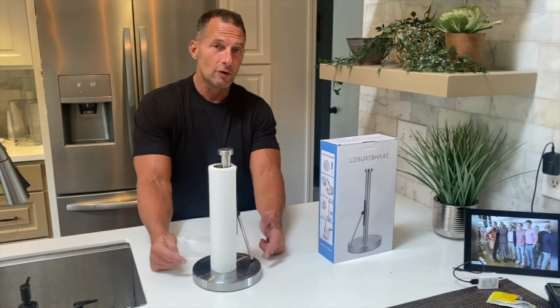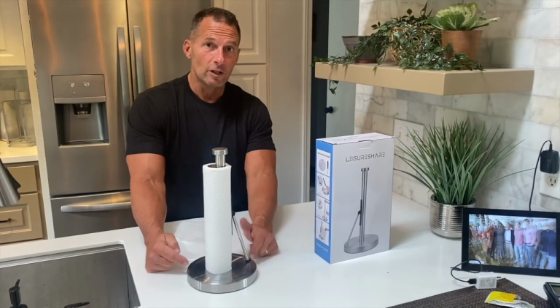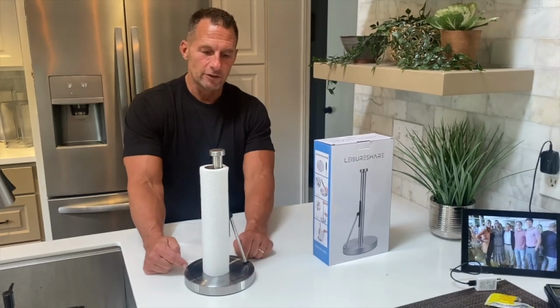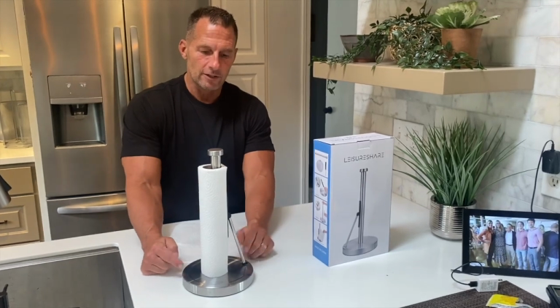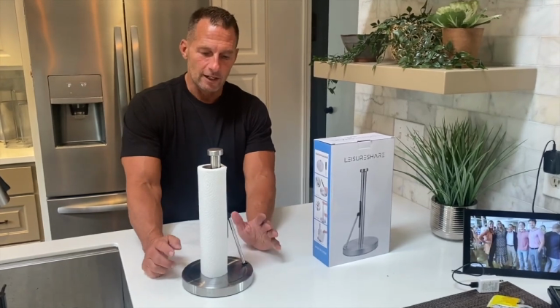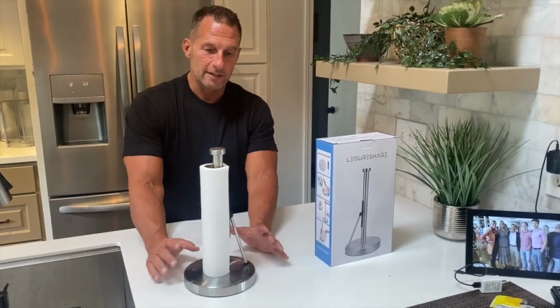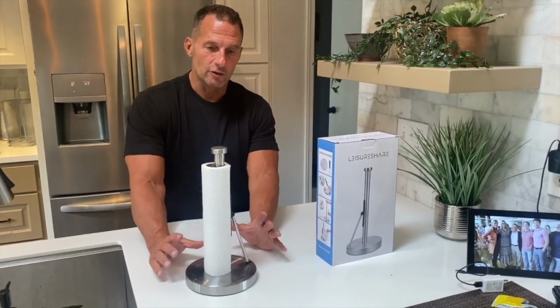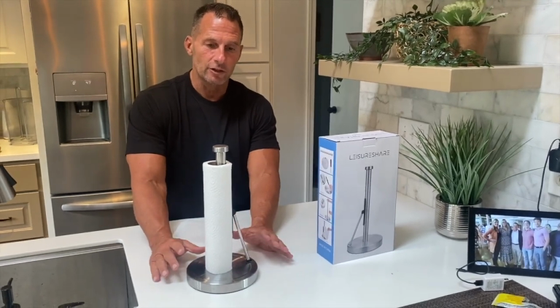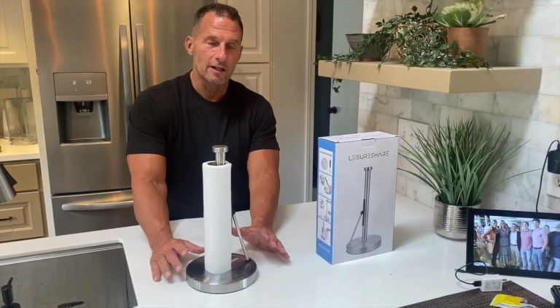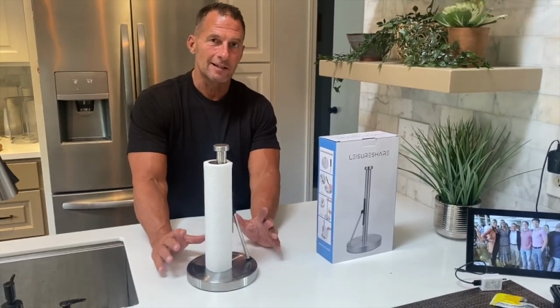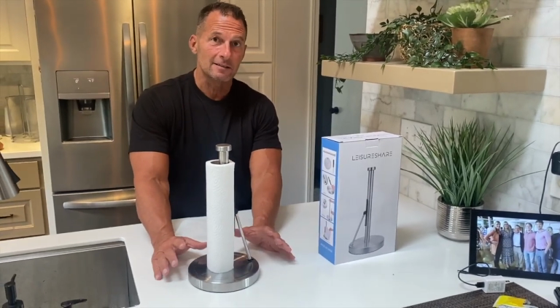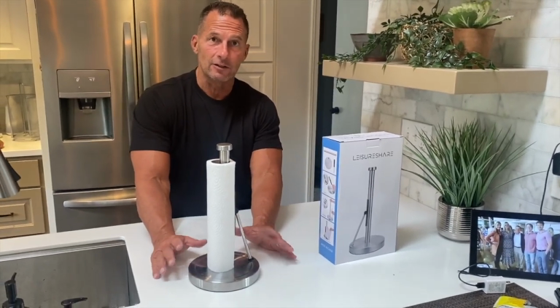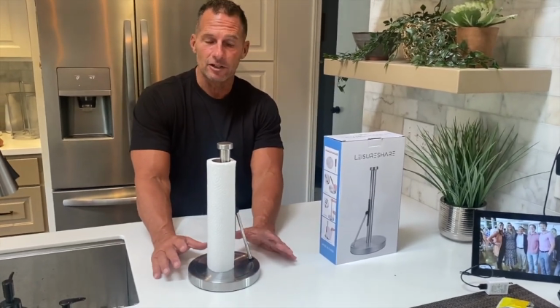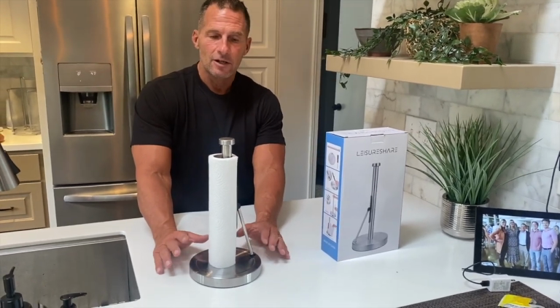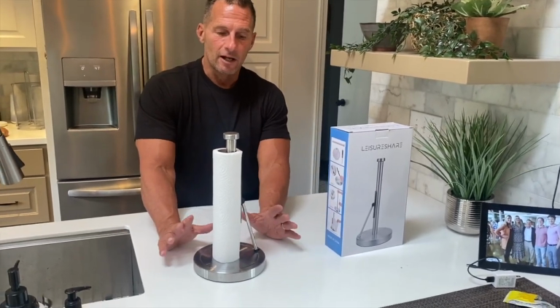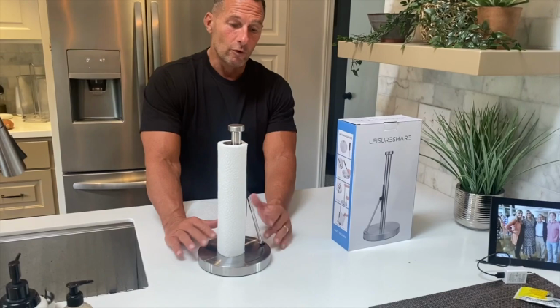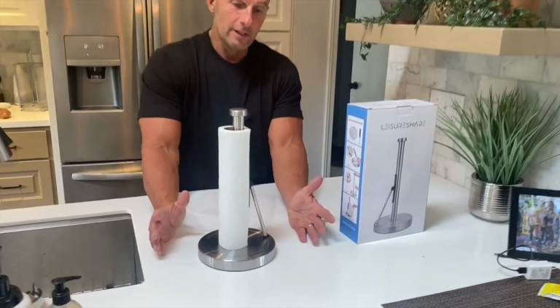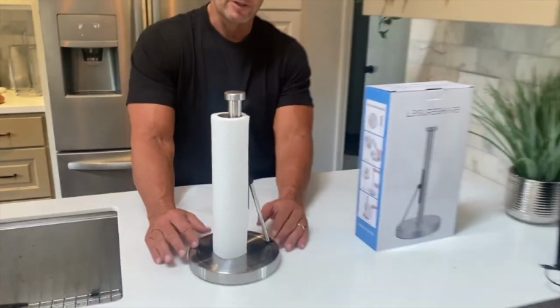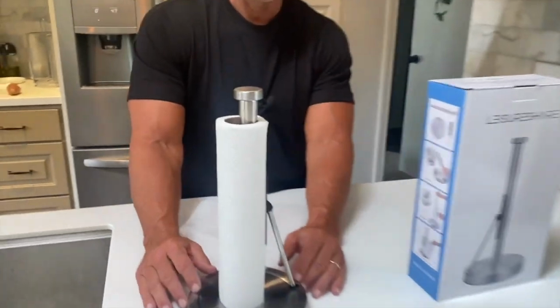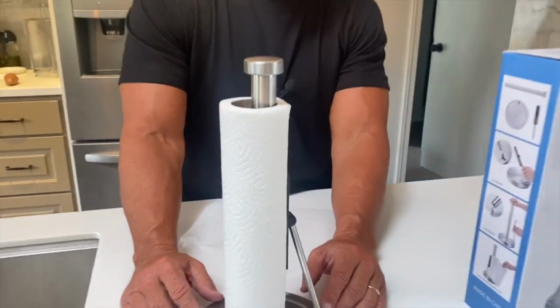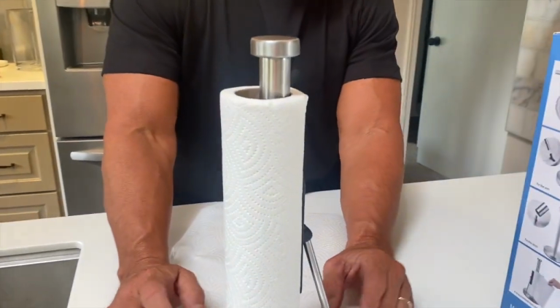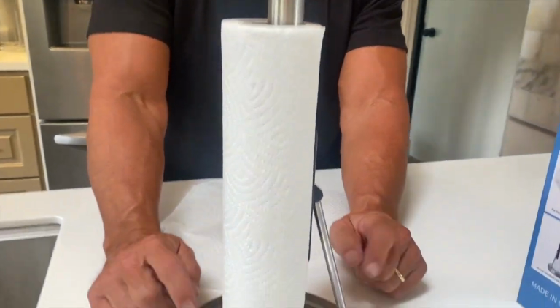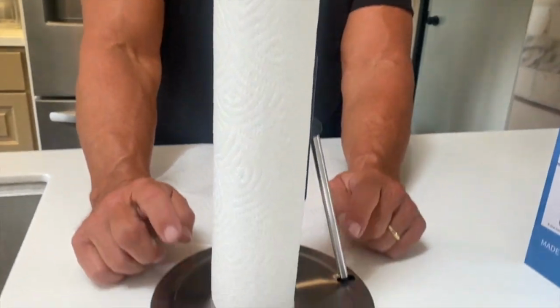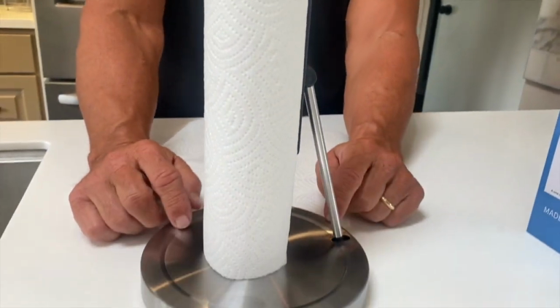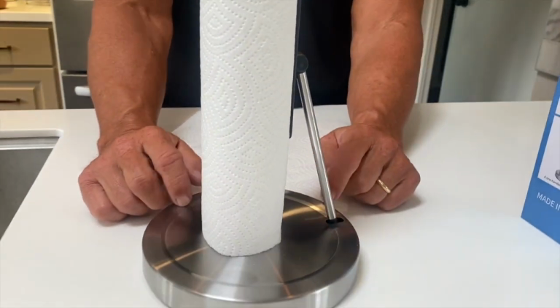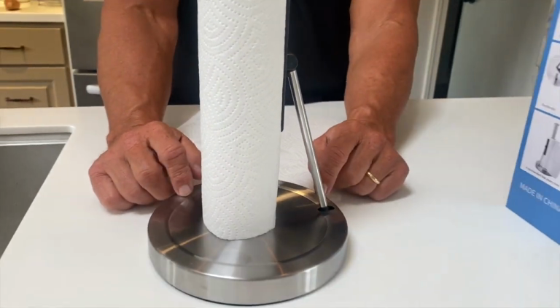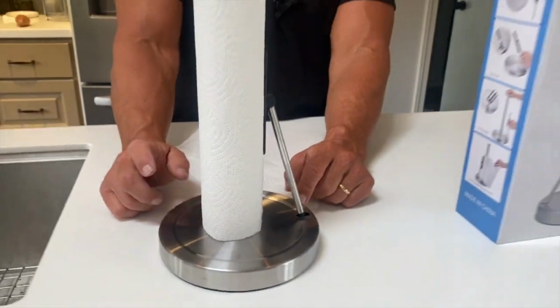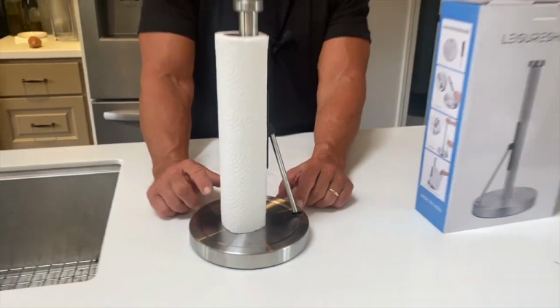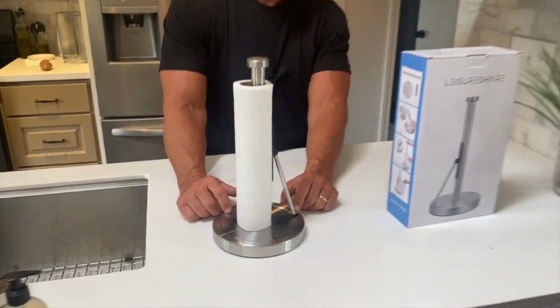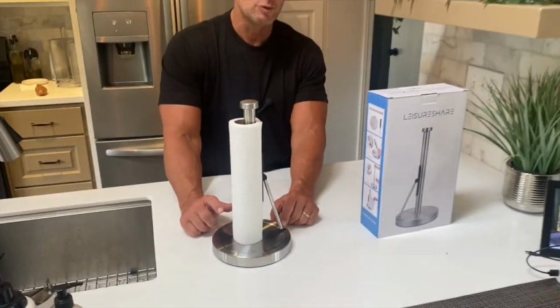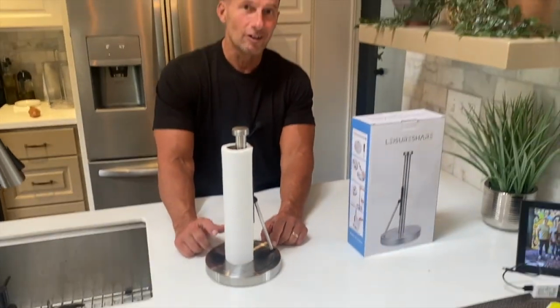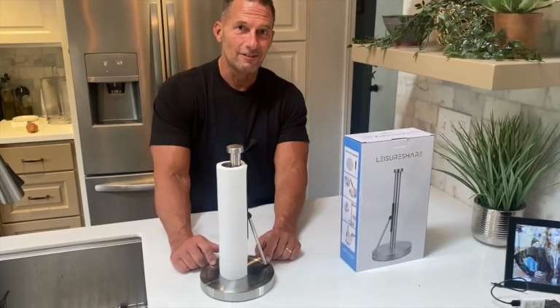If you're looking for a really good, nice looking accent for your kitchen — or even your bathroom — this thing is awesome. By Leisure Share, go pick this up, you are going to love it.